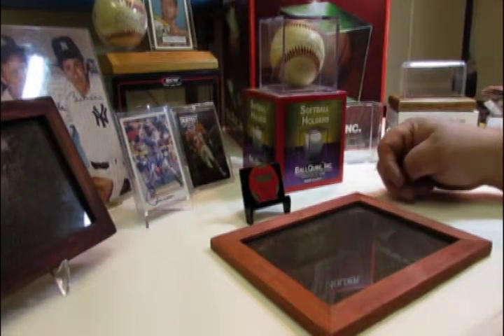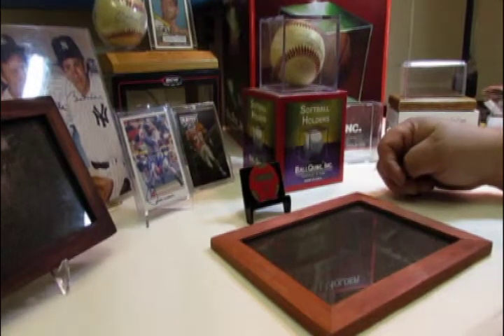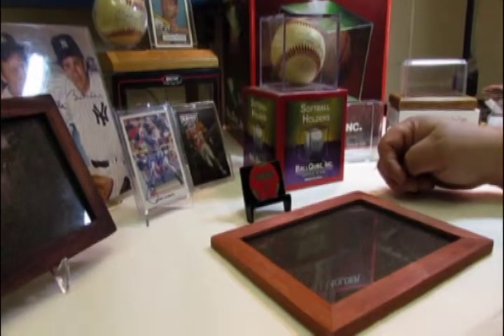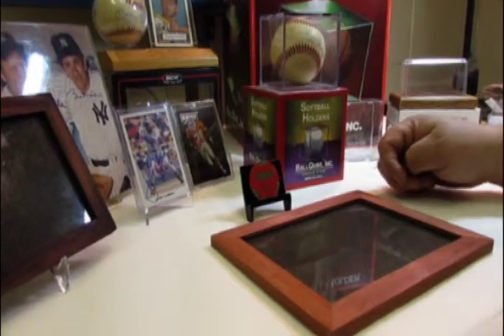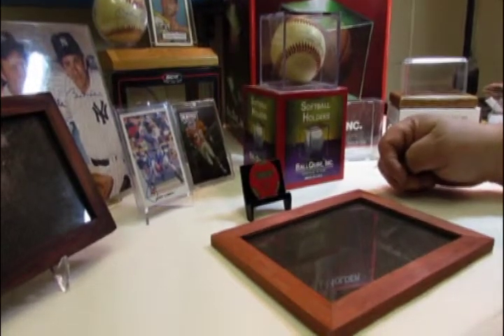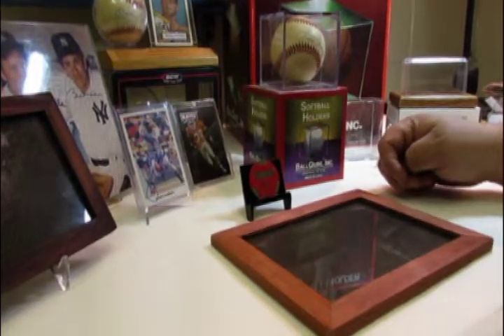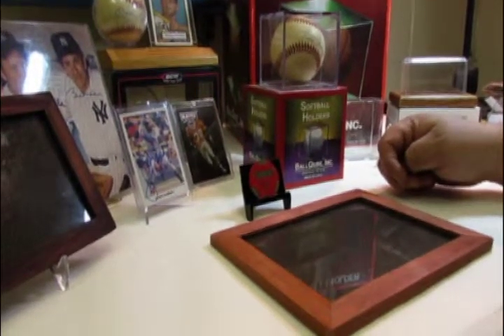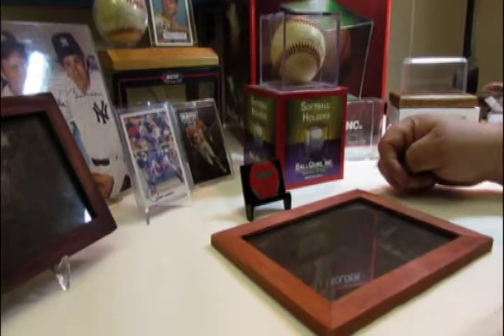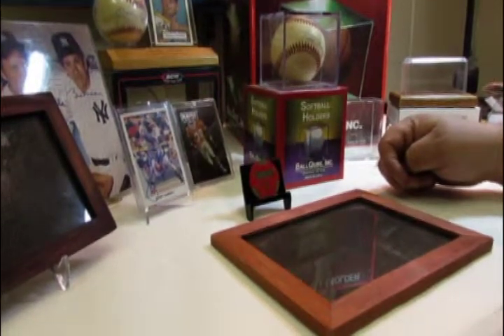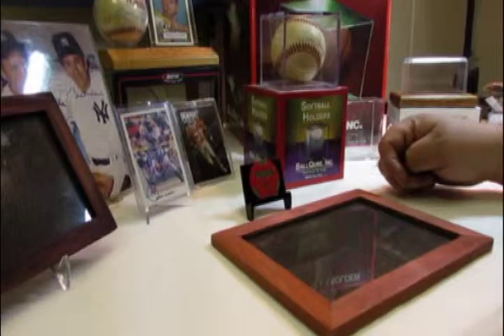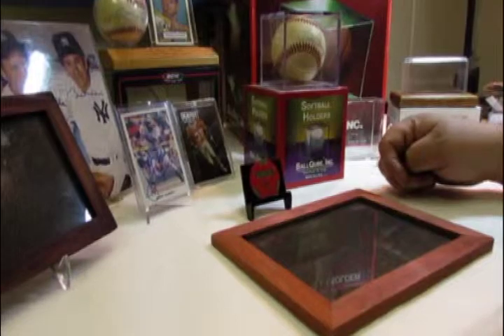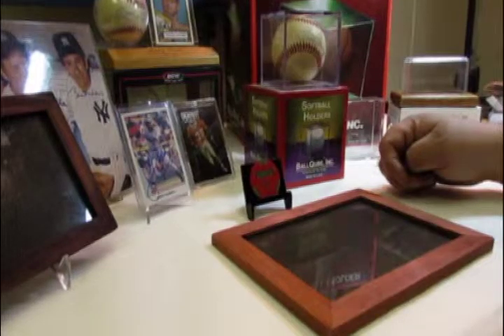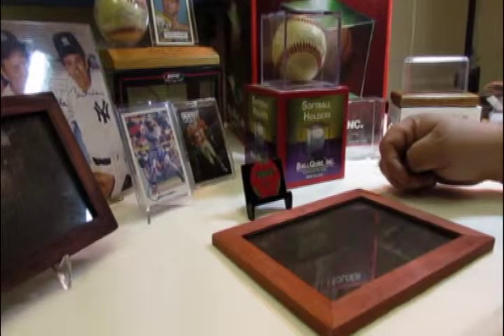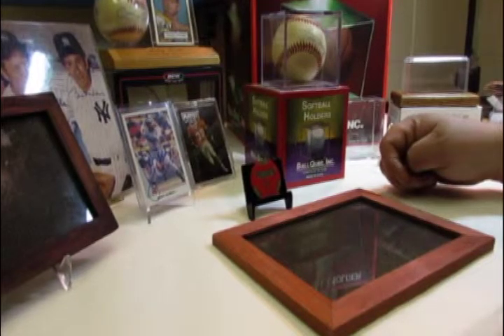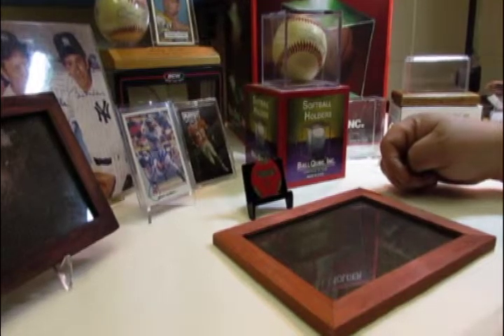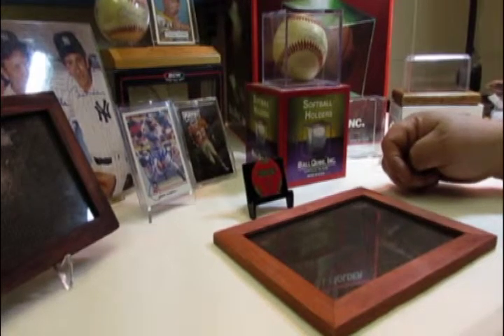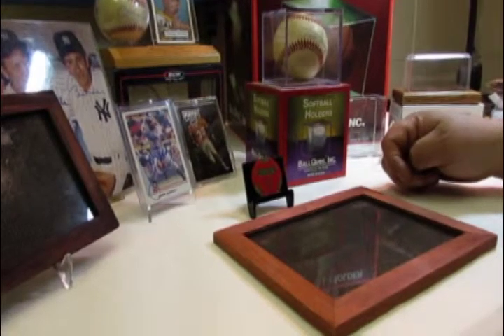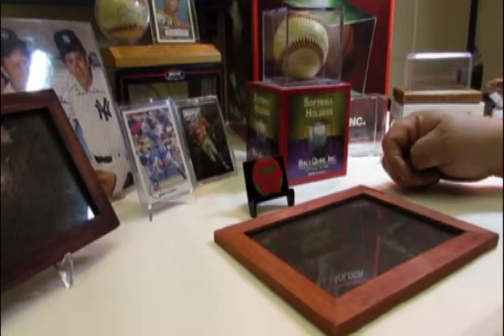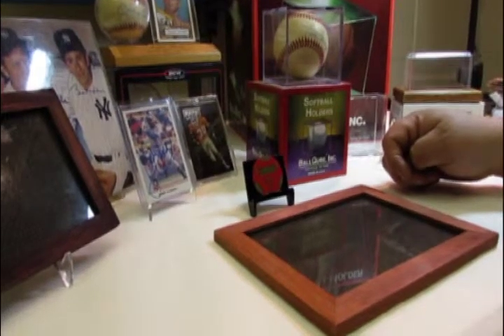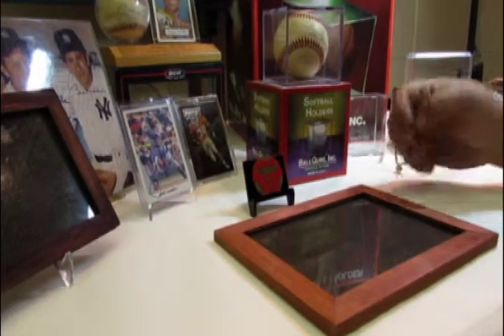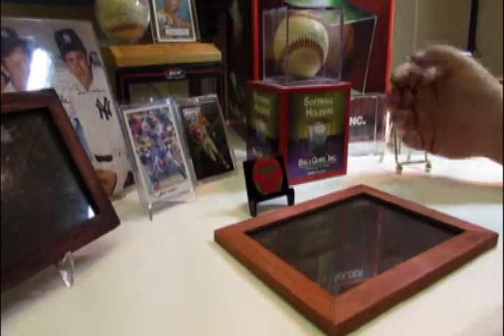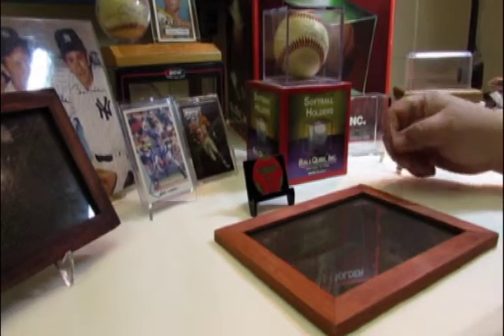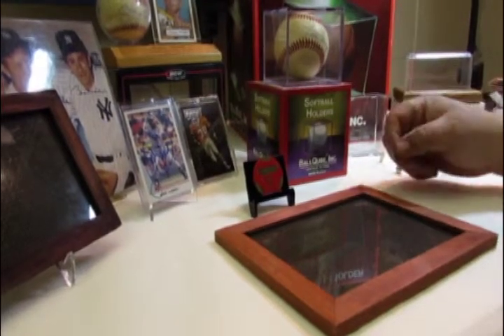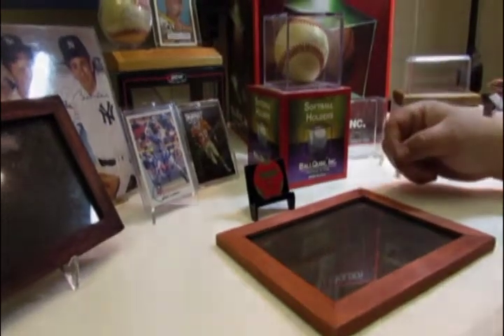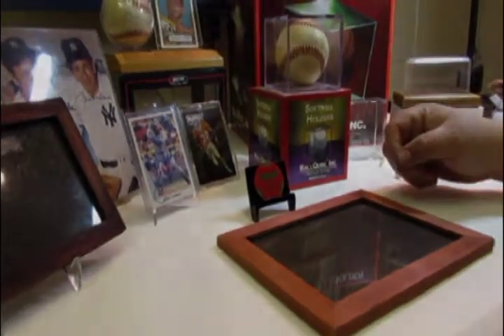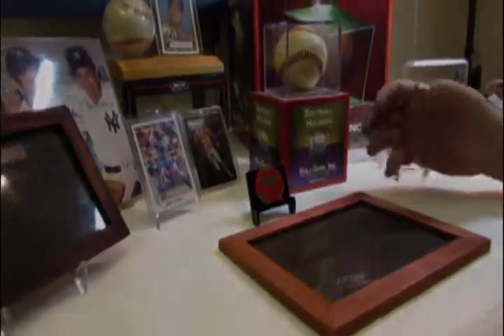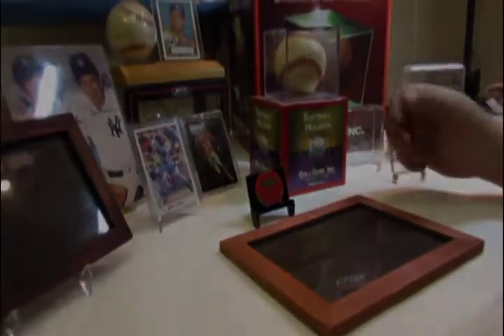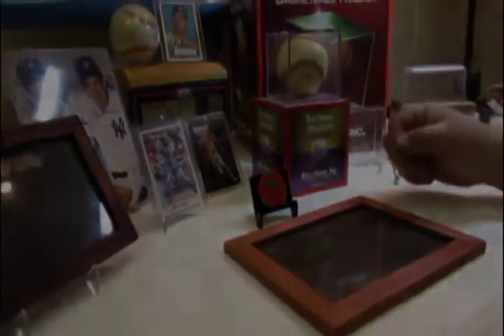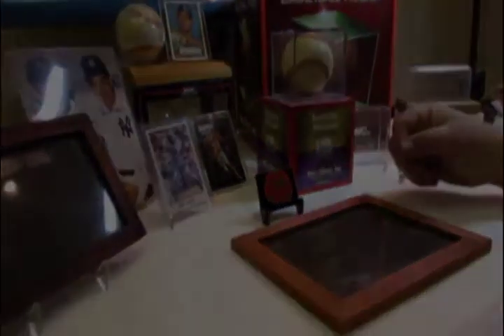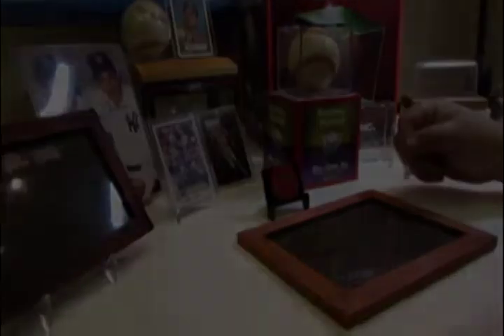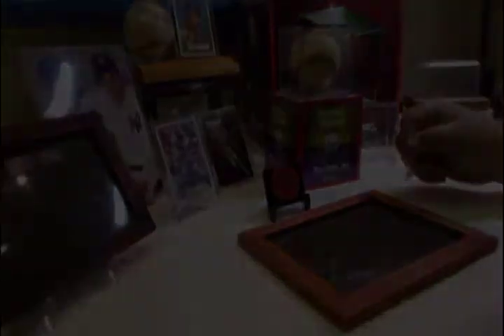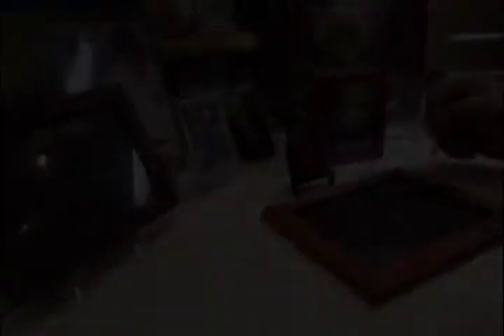It's a shame that you have these wonderful collectibles and you can't display them — and that's why they make holders for every type of collectible.